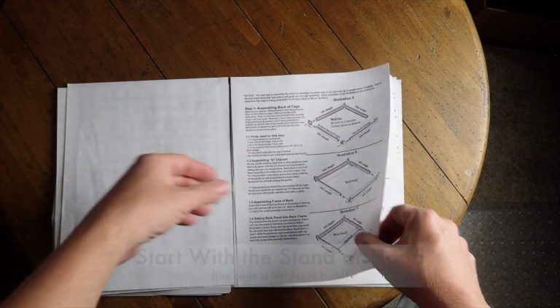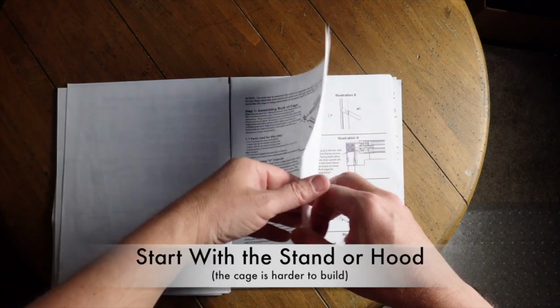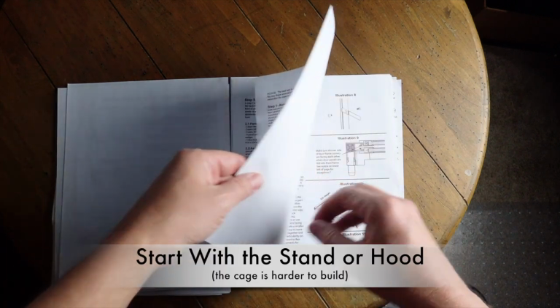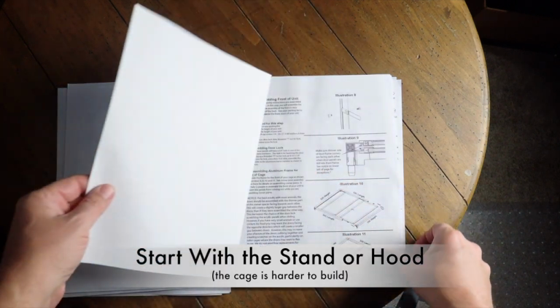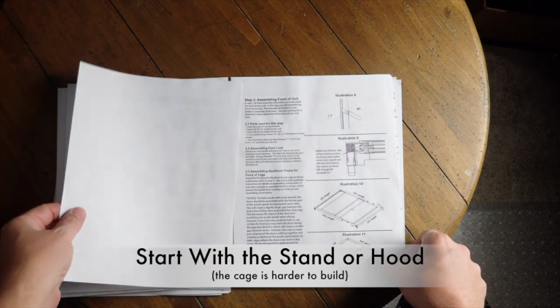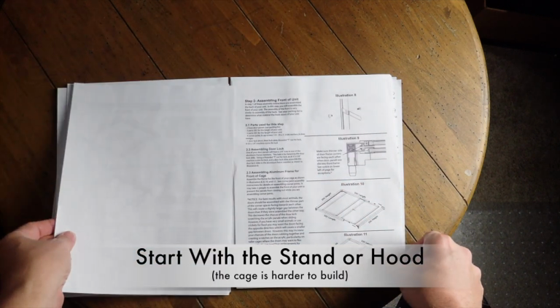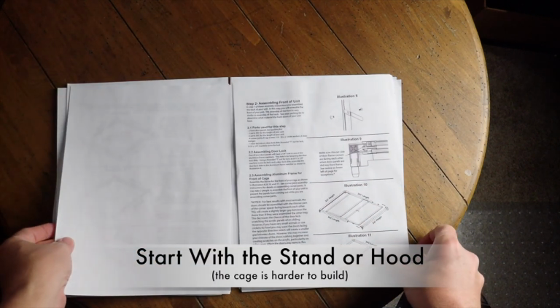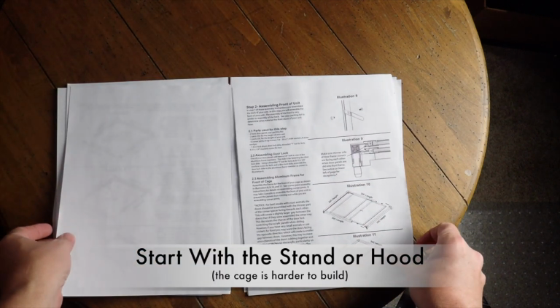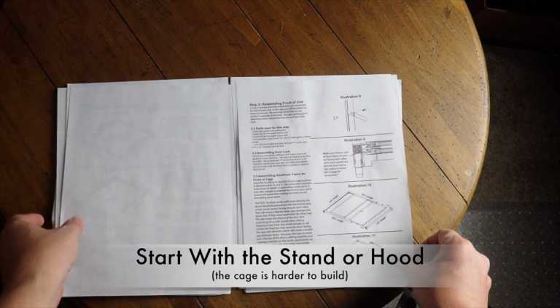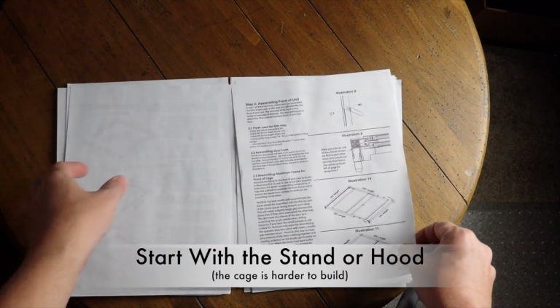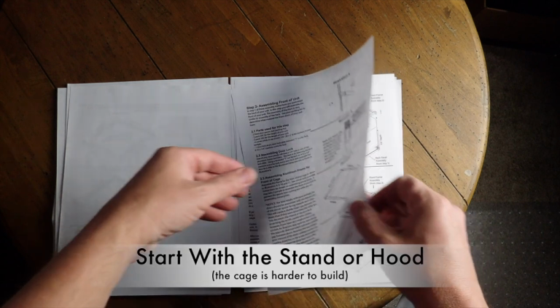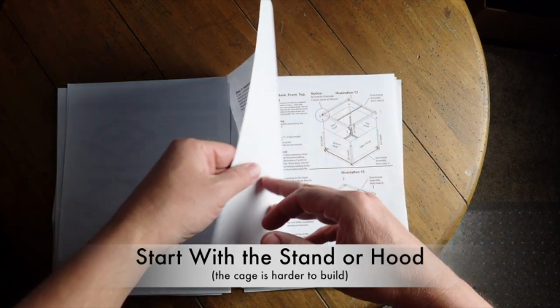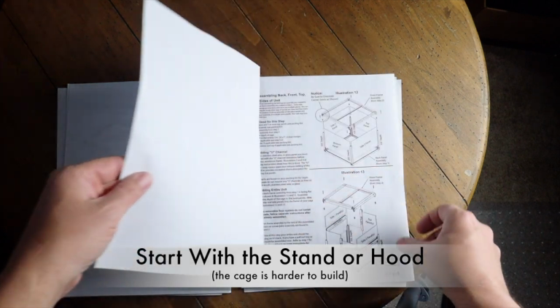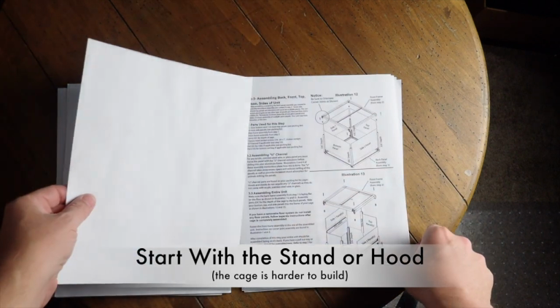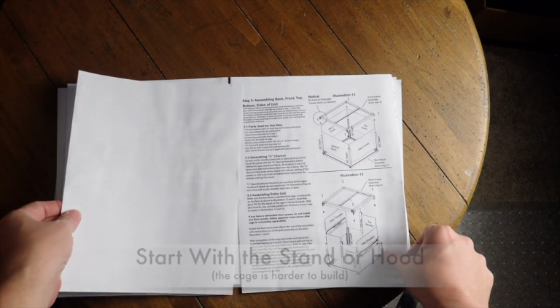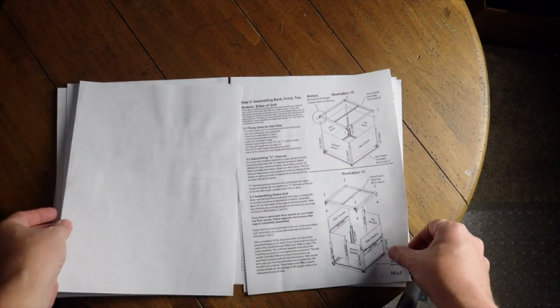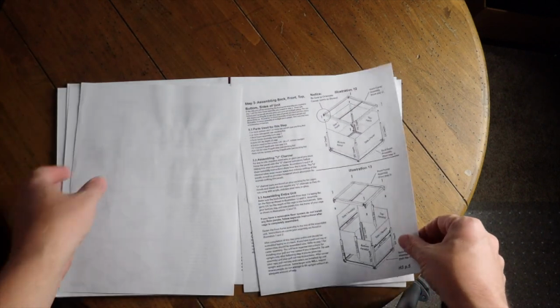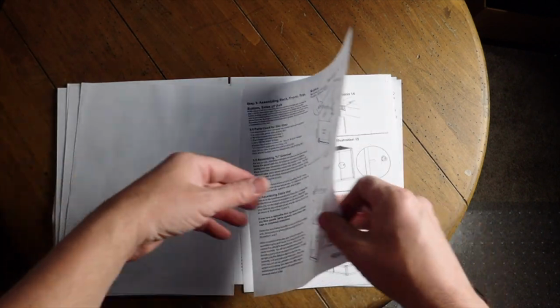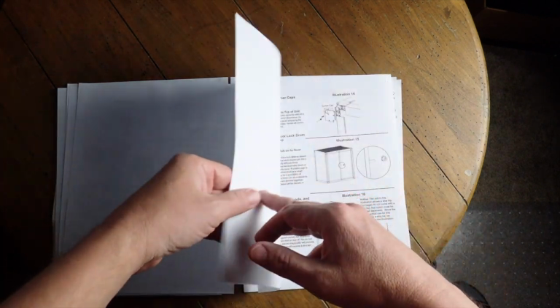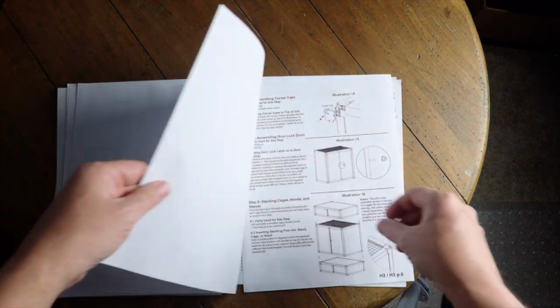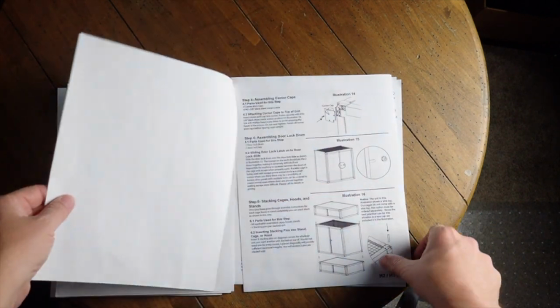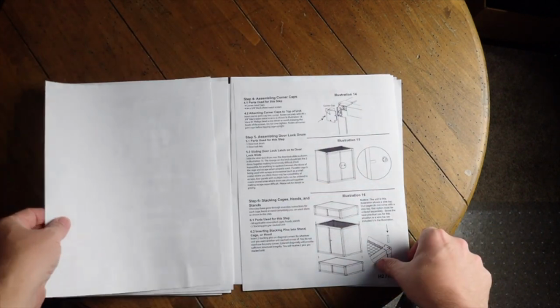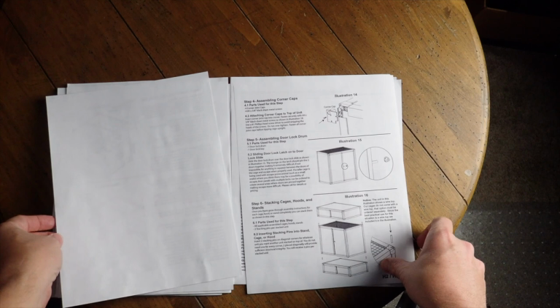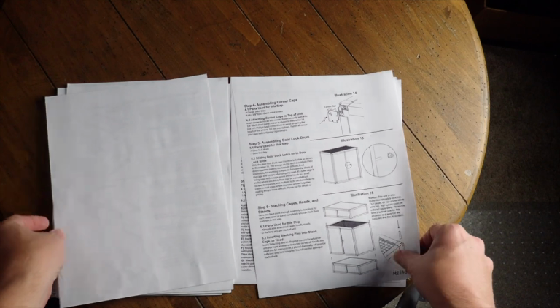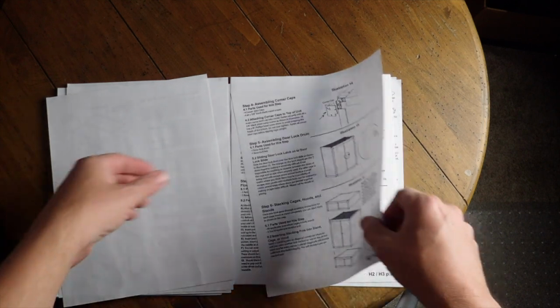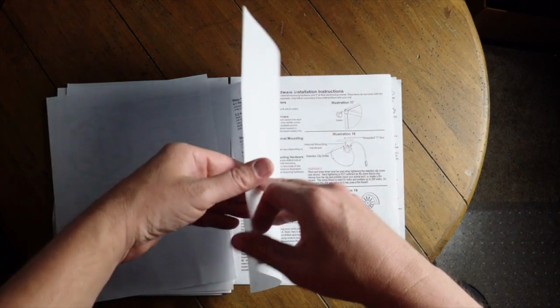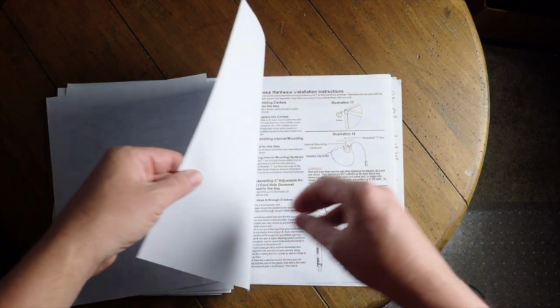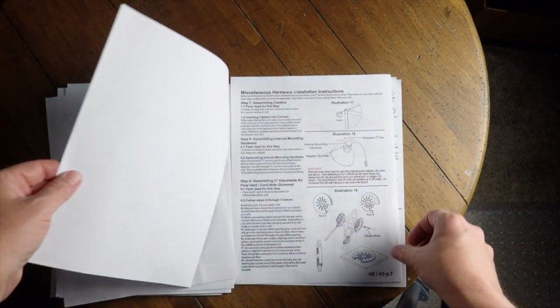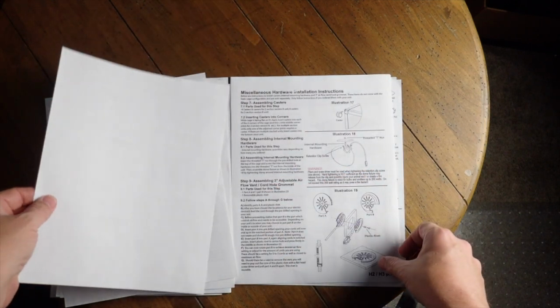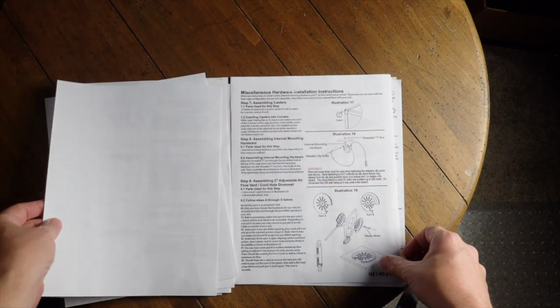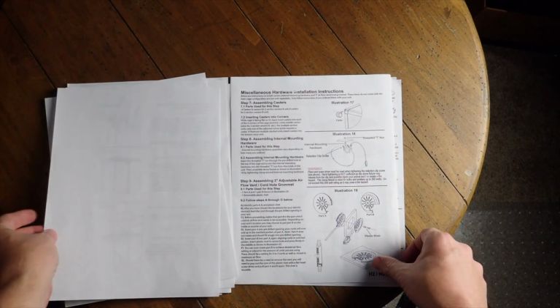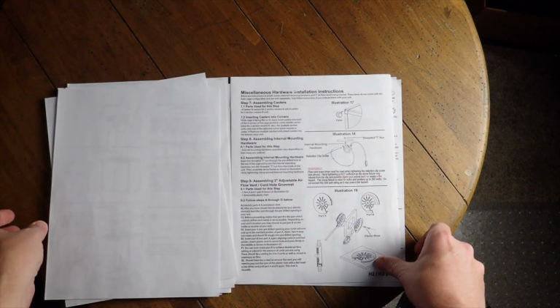If you order a stand or hood for the enclosure, start with those sections first. They will be smaller and easier to manage. You will learn a lot about how to assemble the cage if you build the stand or hood first.